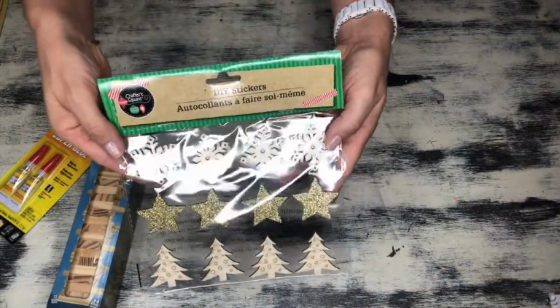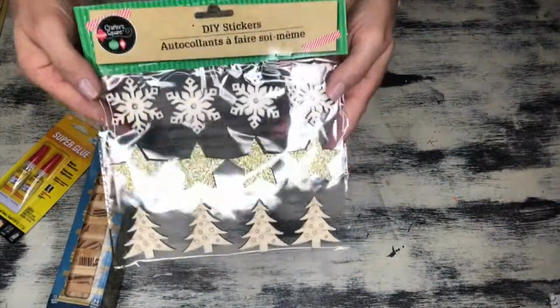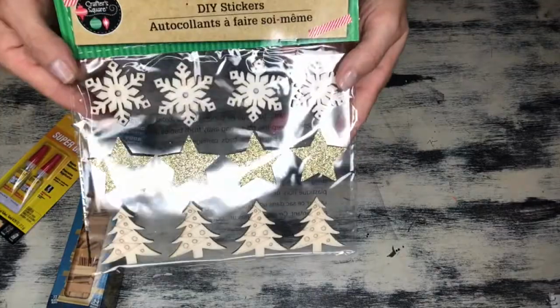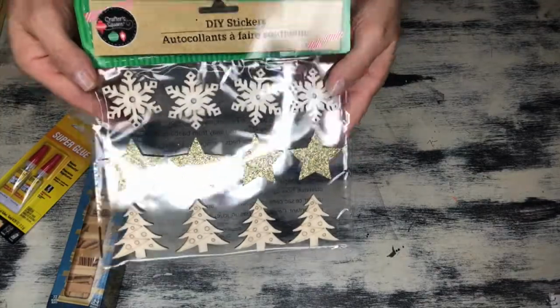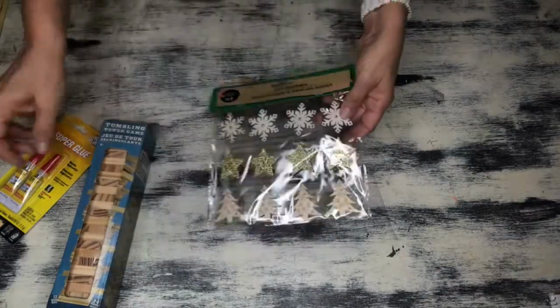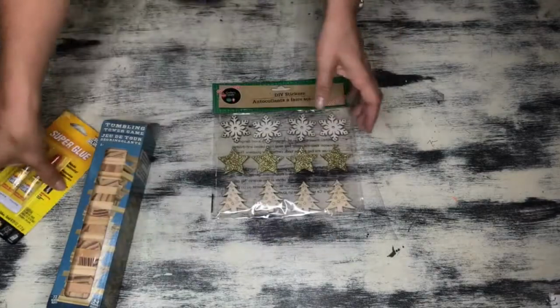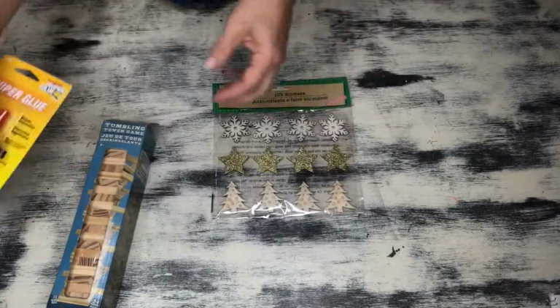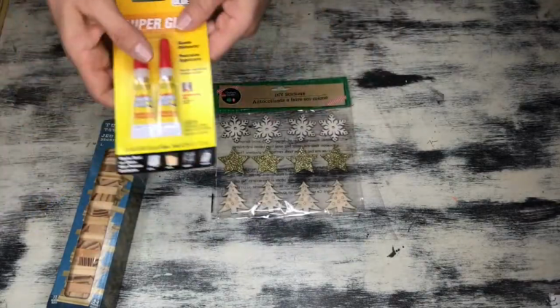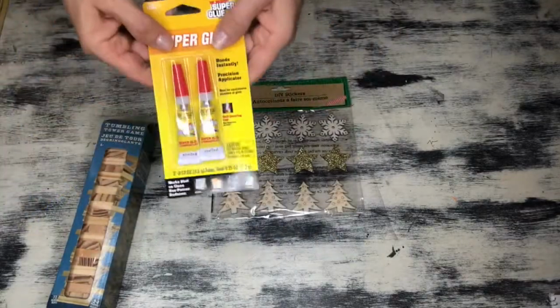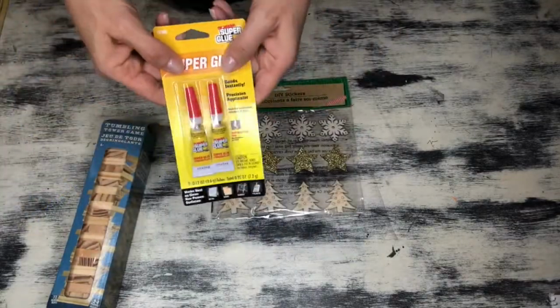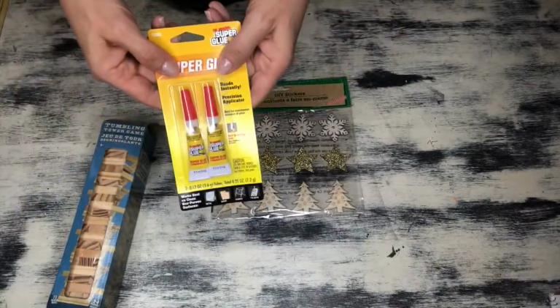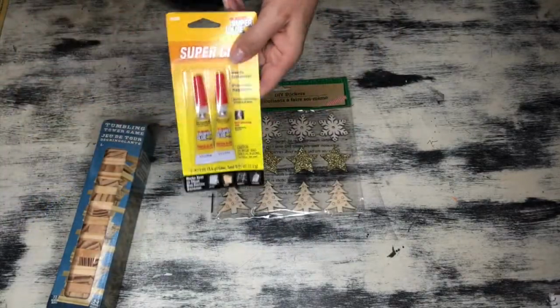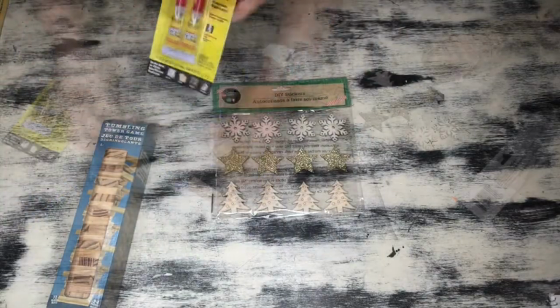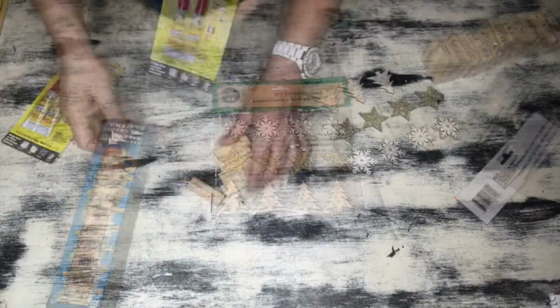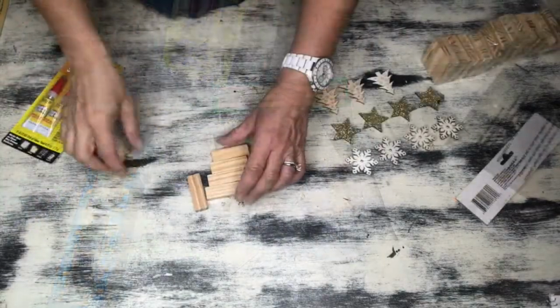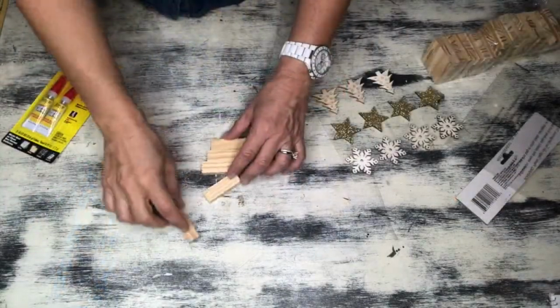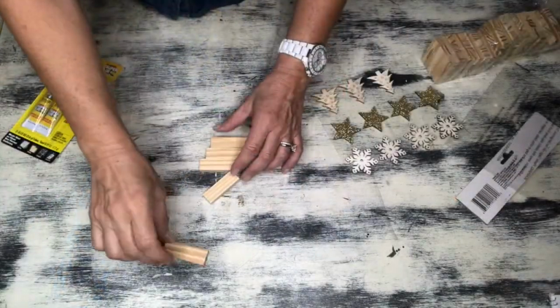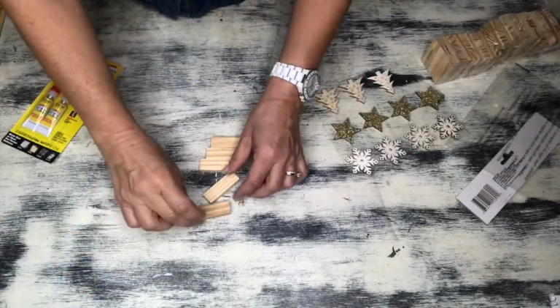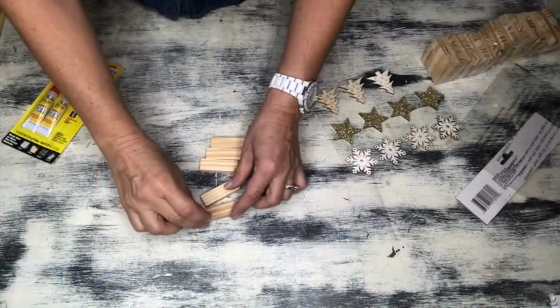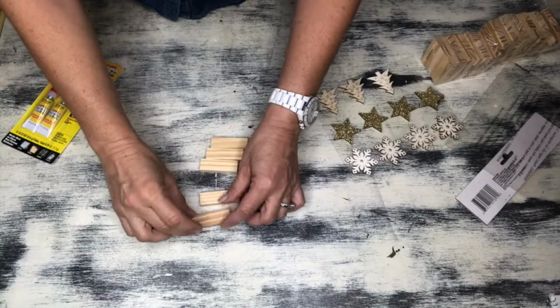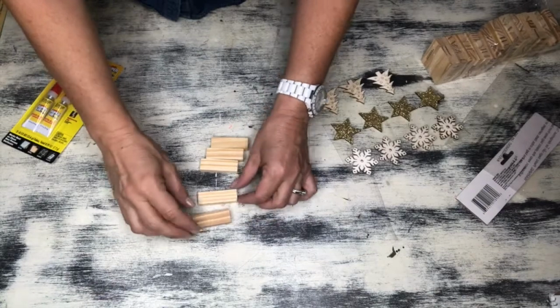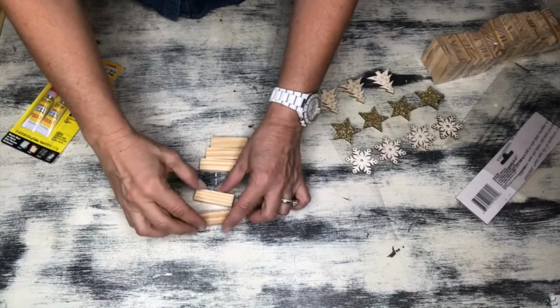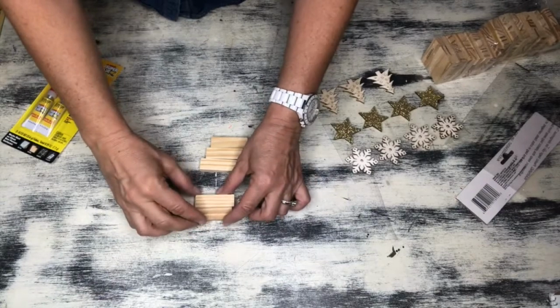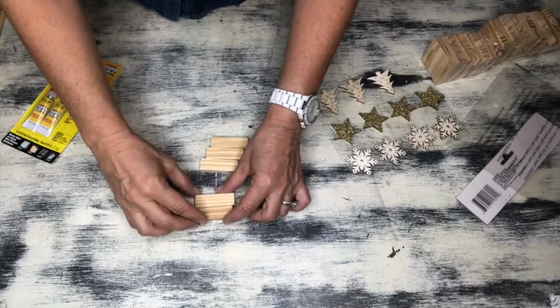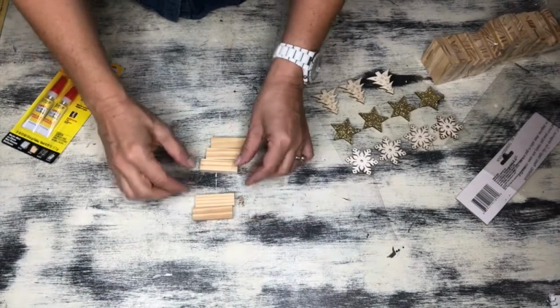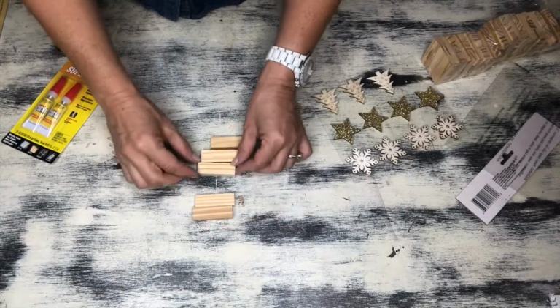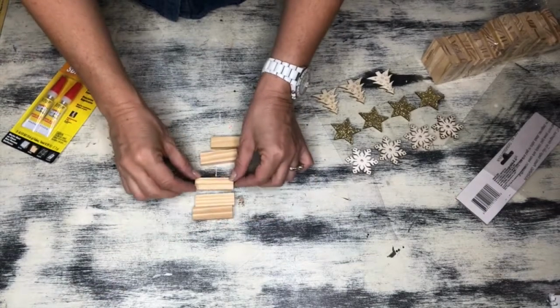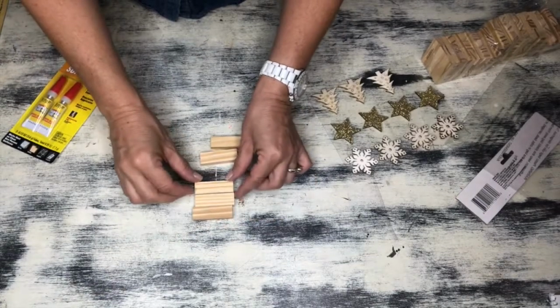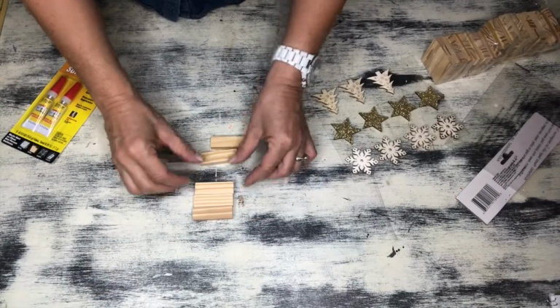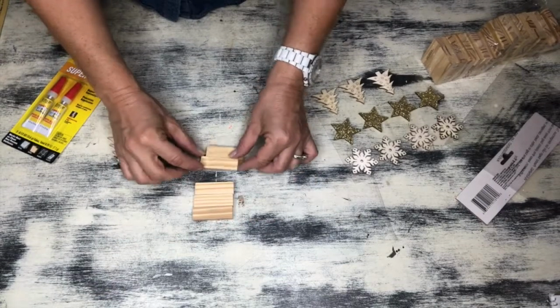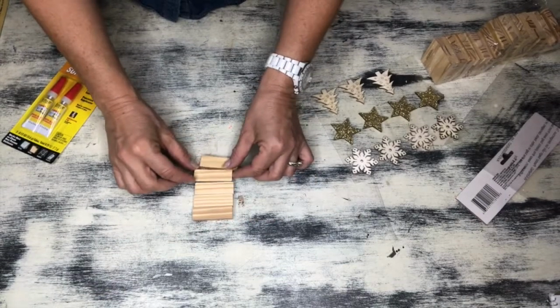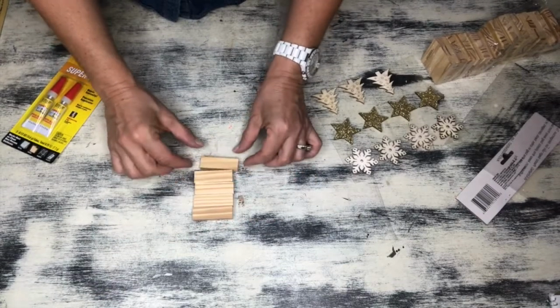So you're going to head on over to the kids' toy section and grab a box of the Tumbling Tower game — their version of Jenga — some super glue, and some of these wooden ornaments.